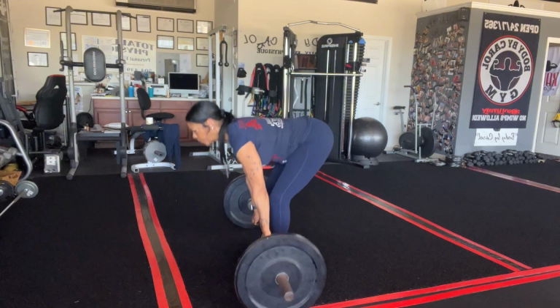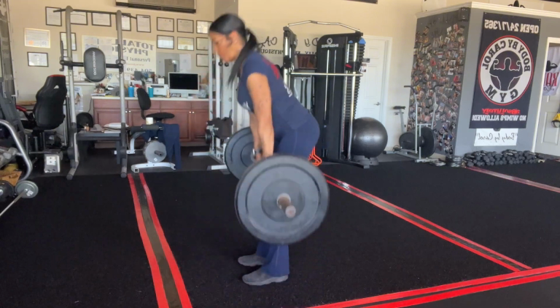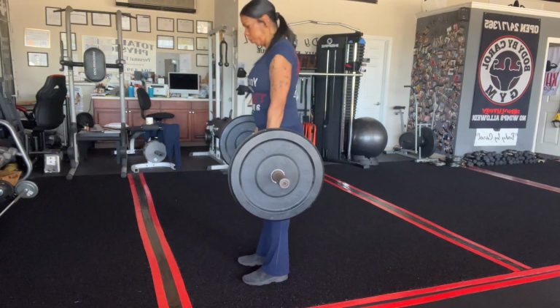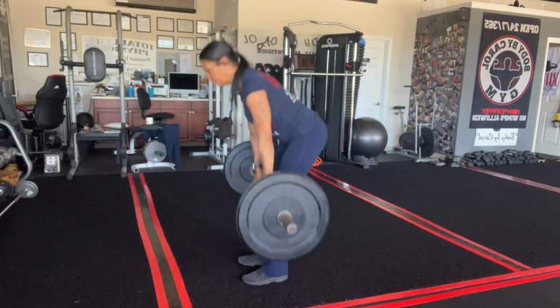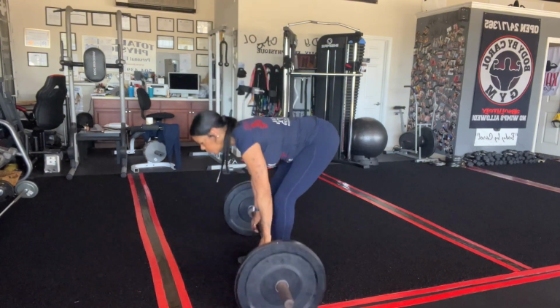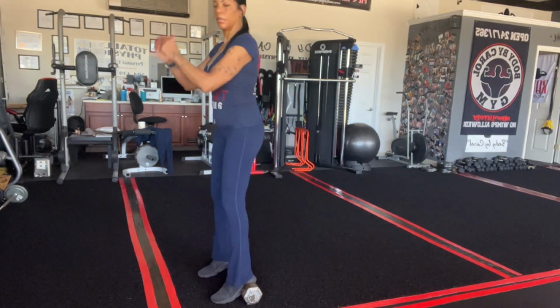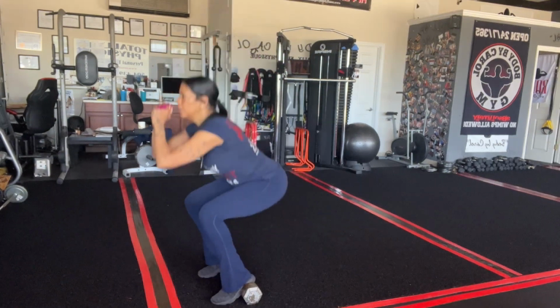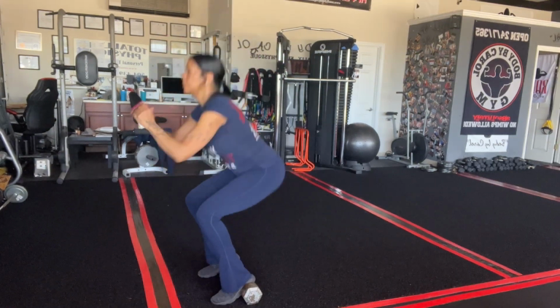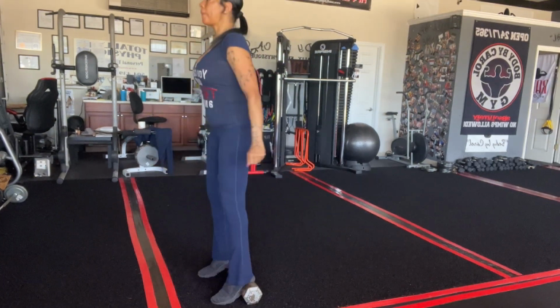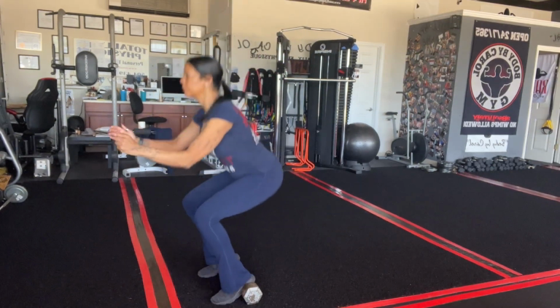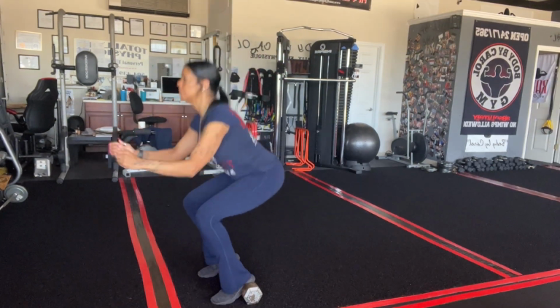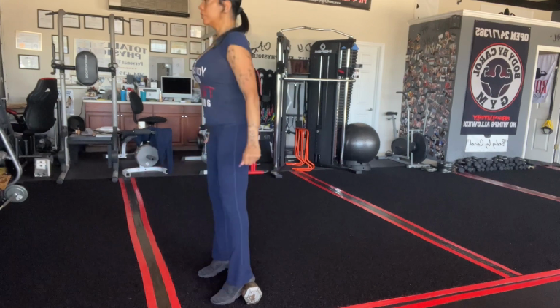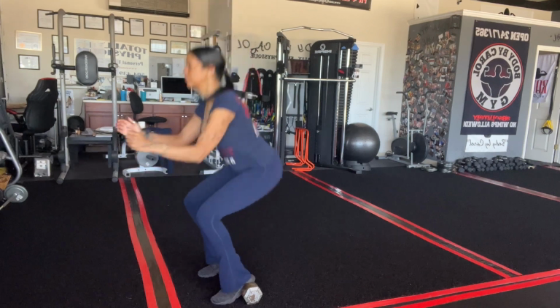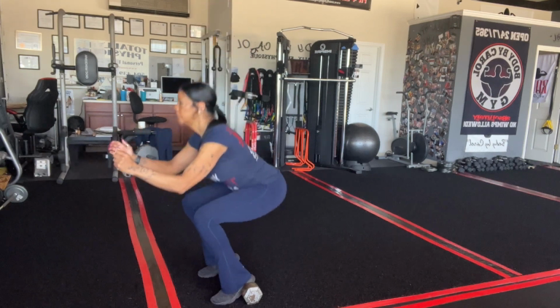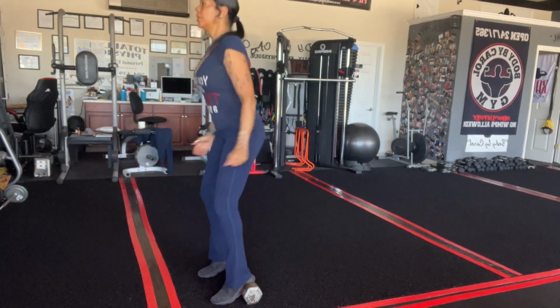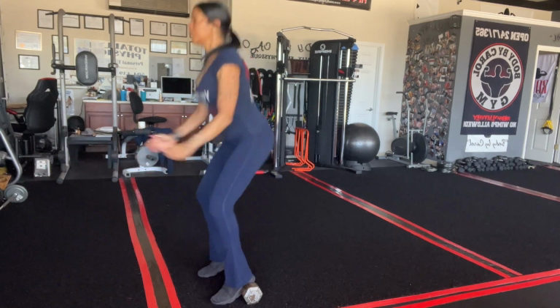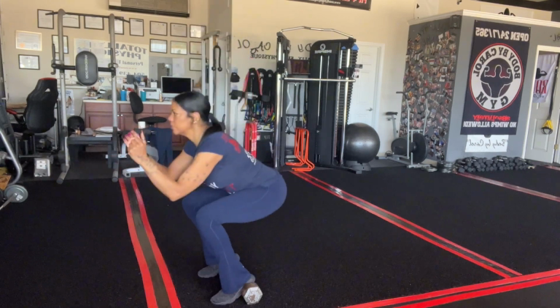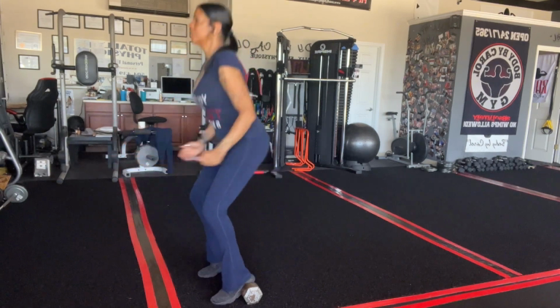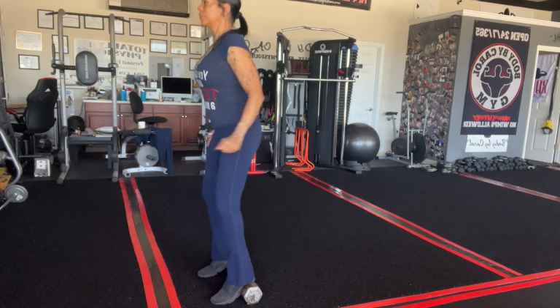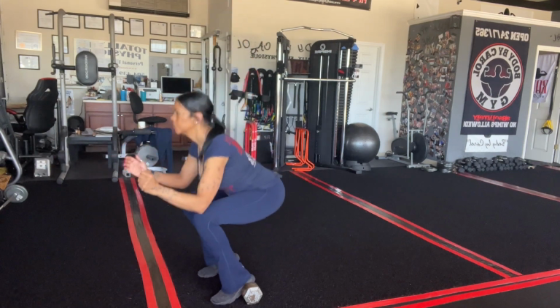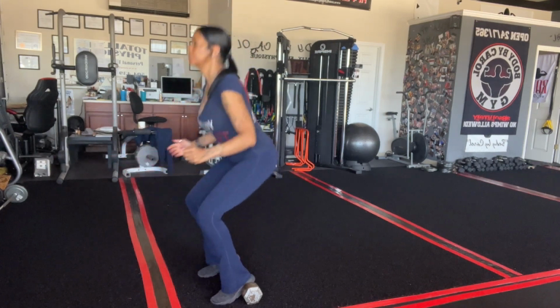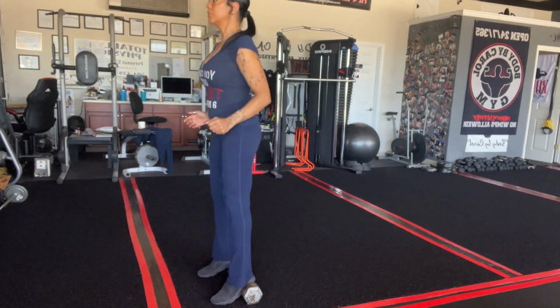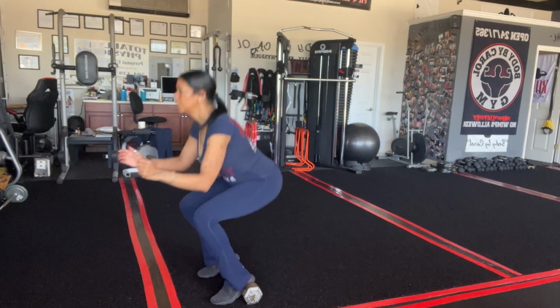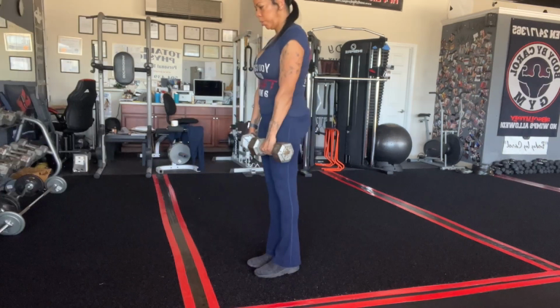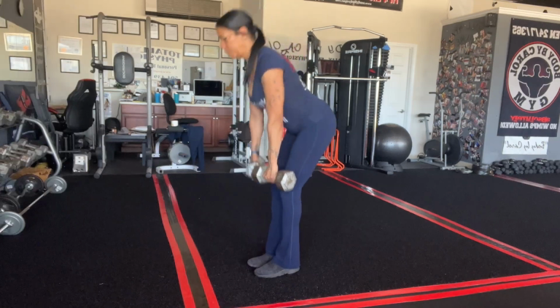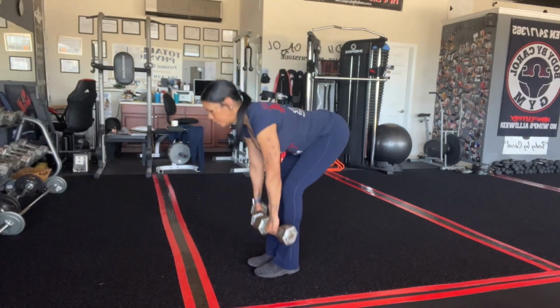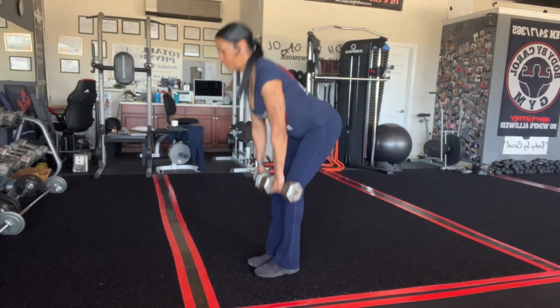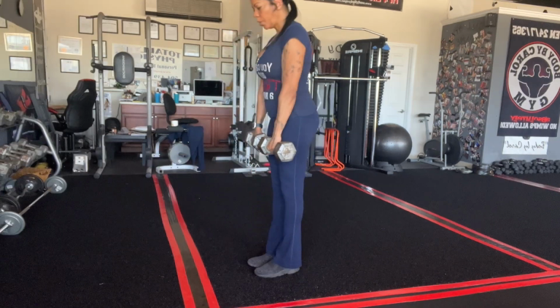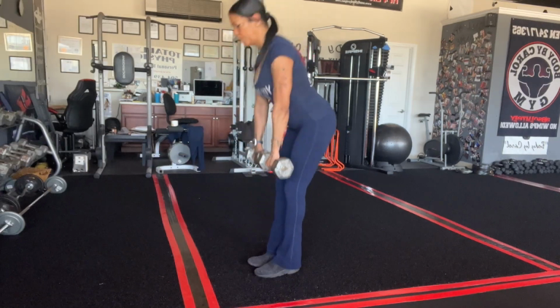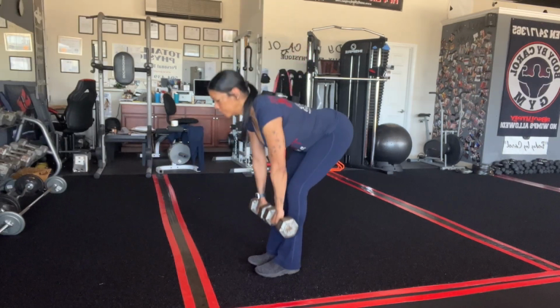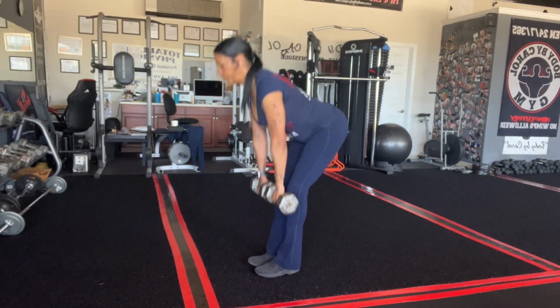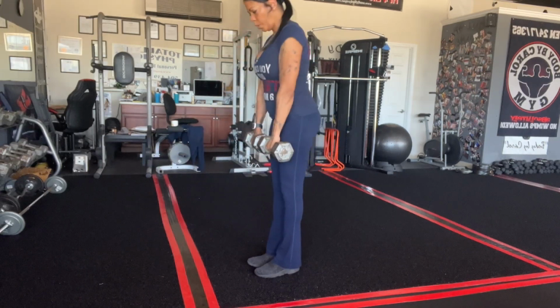We got 10 reps on the deadlifts. And then you're going to grab some dumbbells, put your heels on it, and we're going to squat for 10. Remember, all of these exercises you're going to do three sets, so you can stop the video and repeat it again.